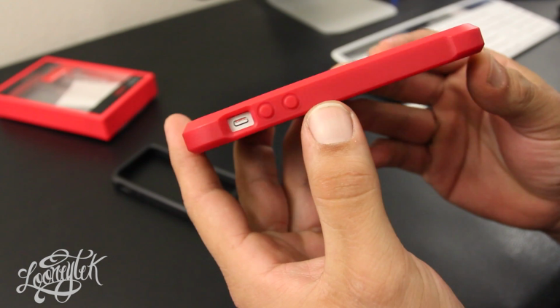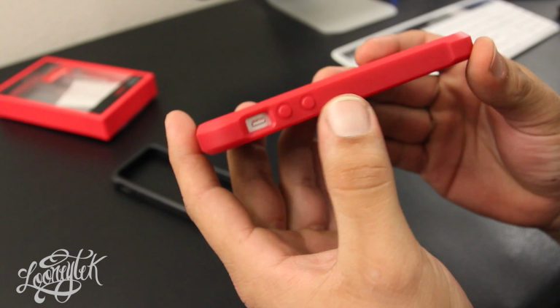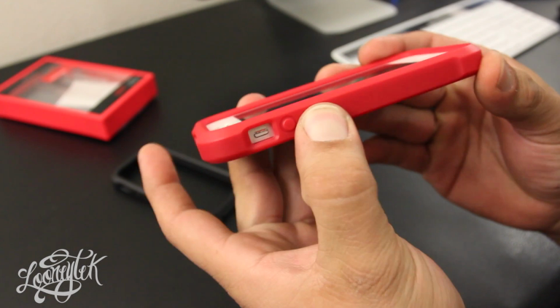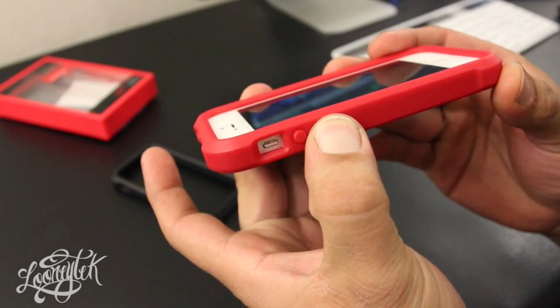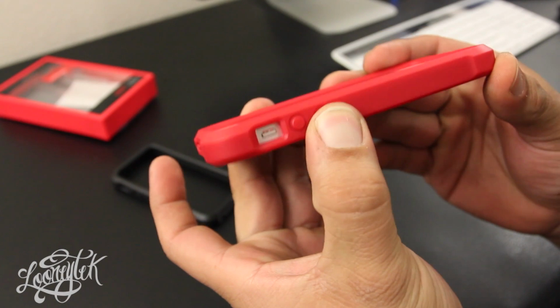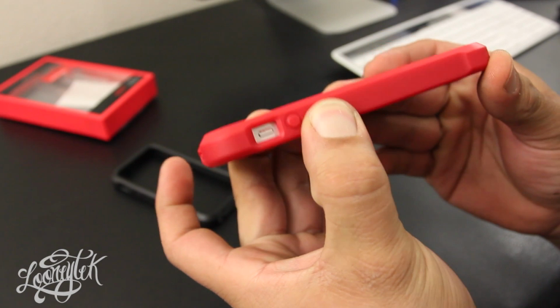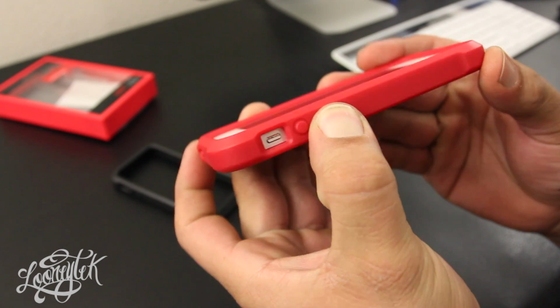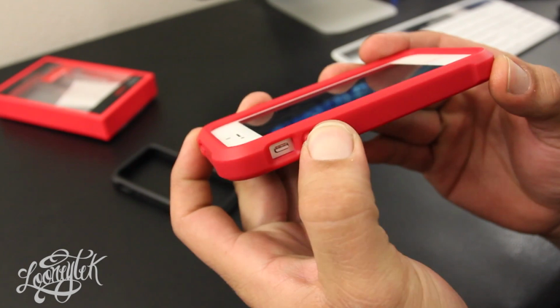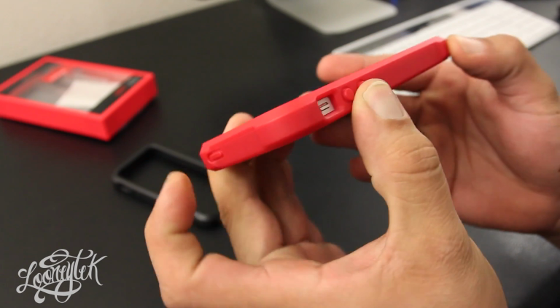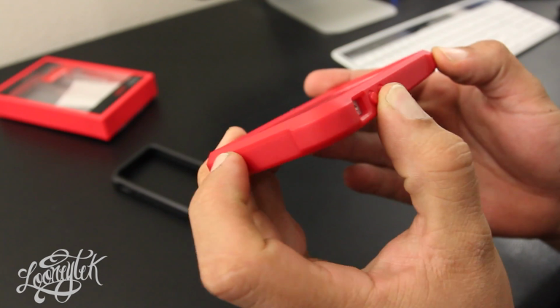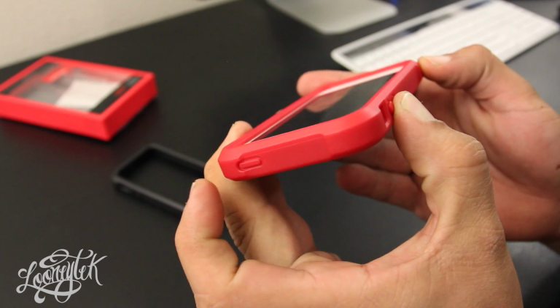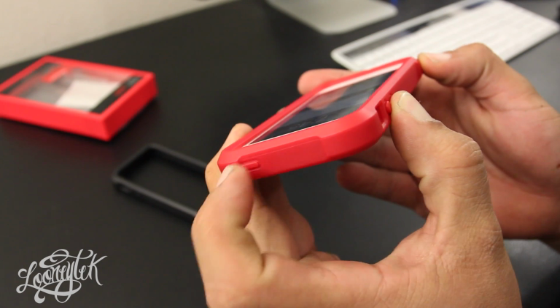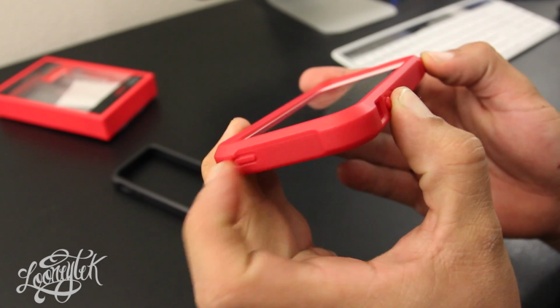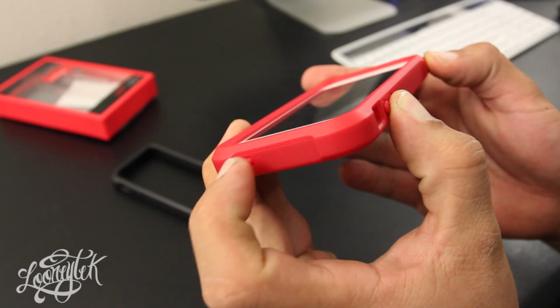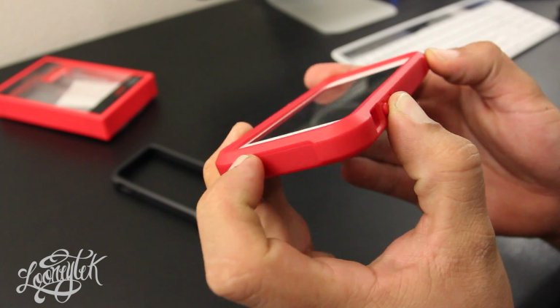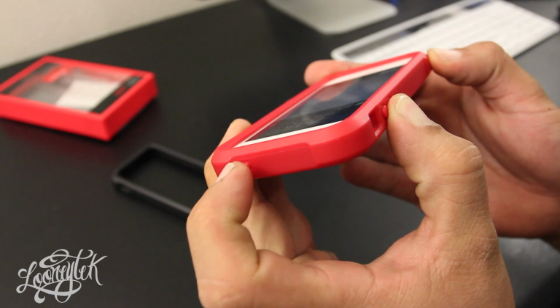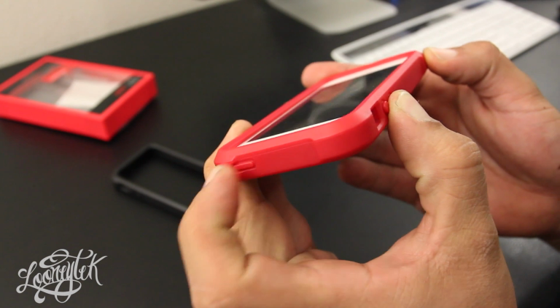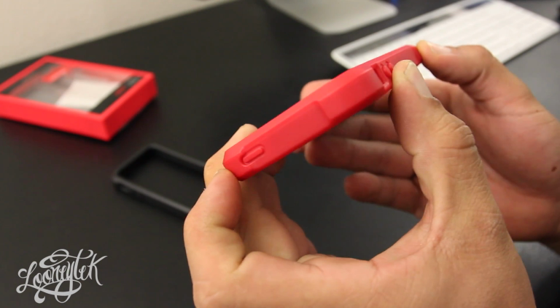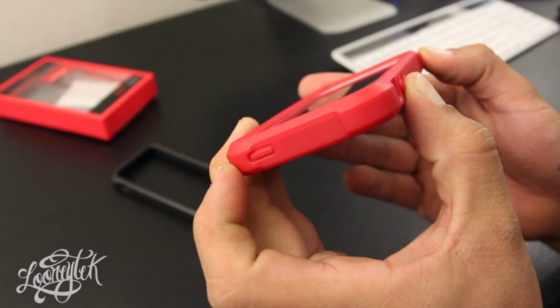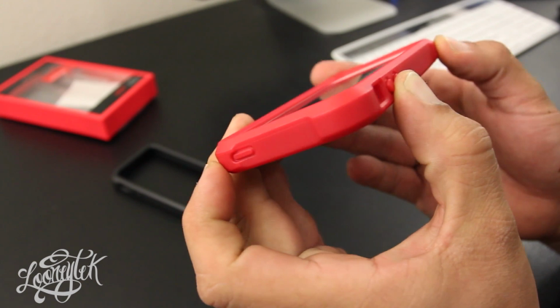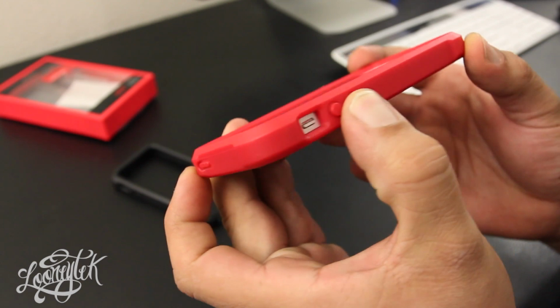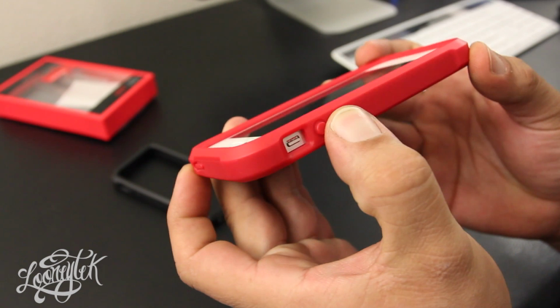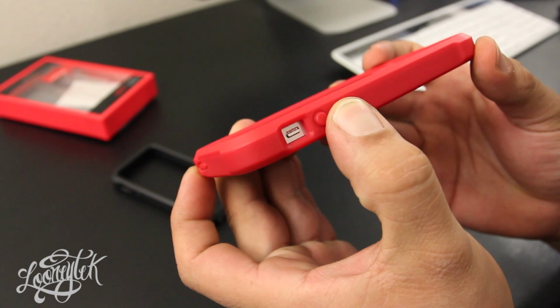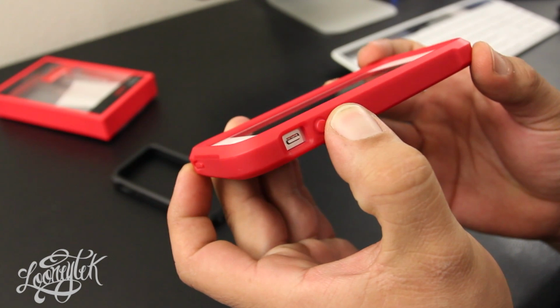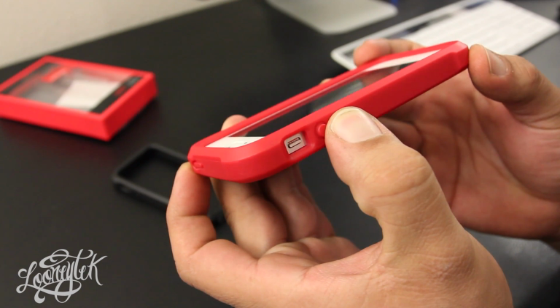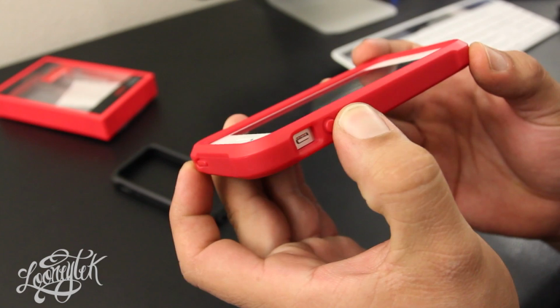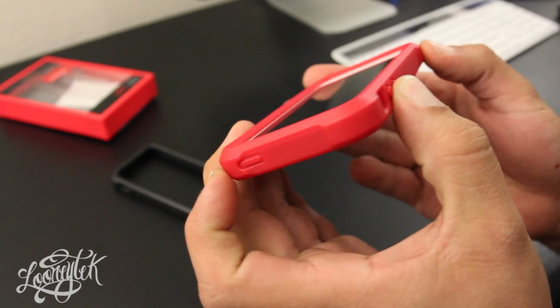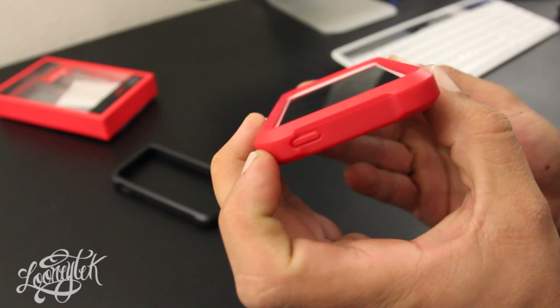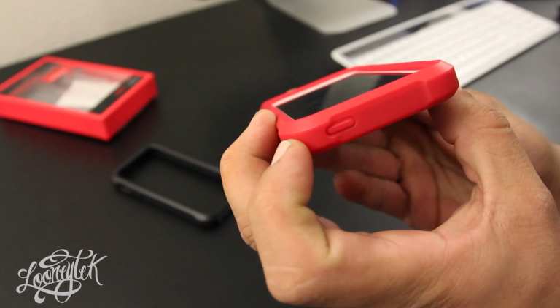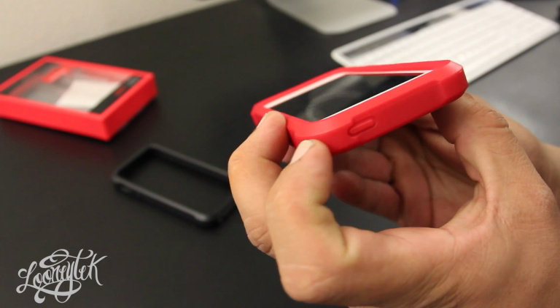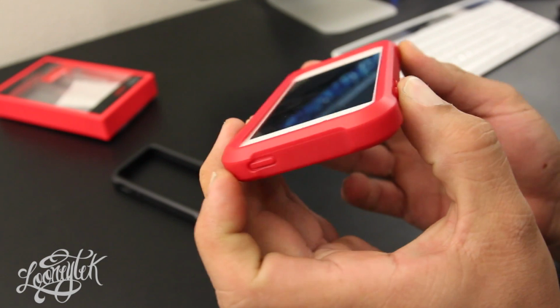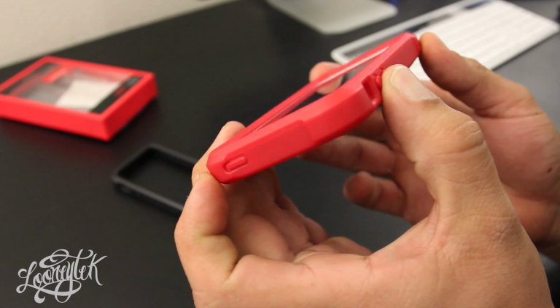With the bumper on, the volume buttons and the sleep and wake button are covered, but you do get that tactile feel when you press them. The bumper also gives you an extra layer of protection, and you get a really good lay-on-the-table design.